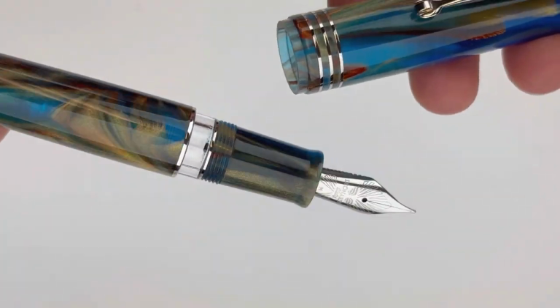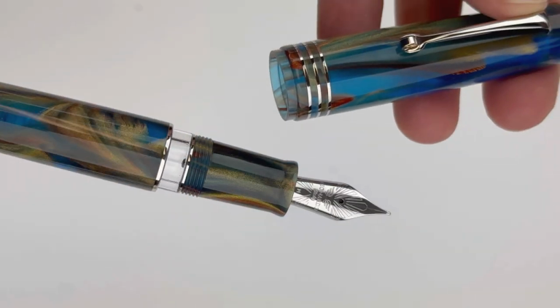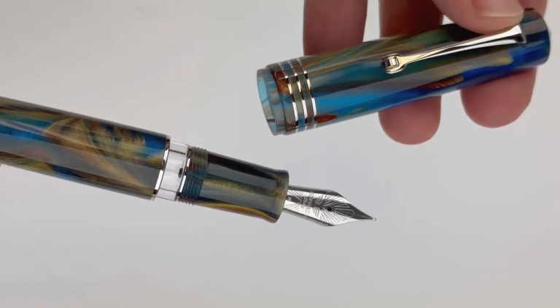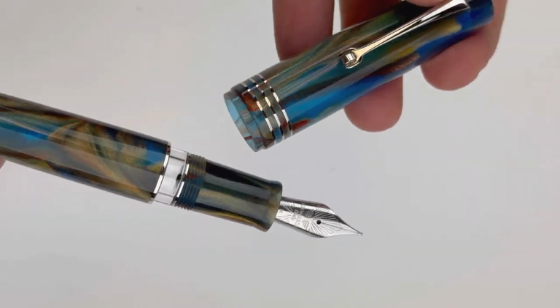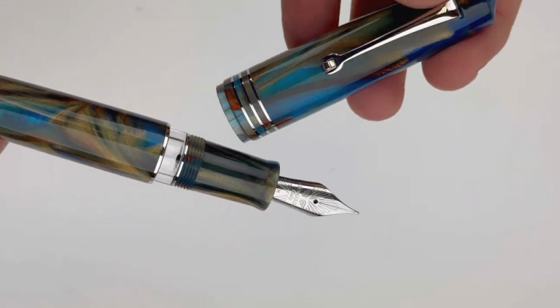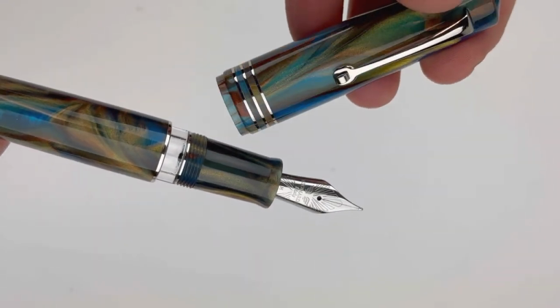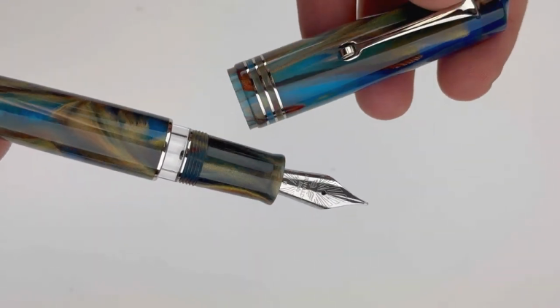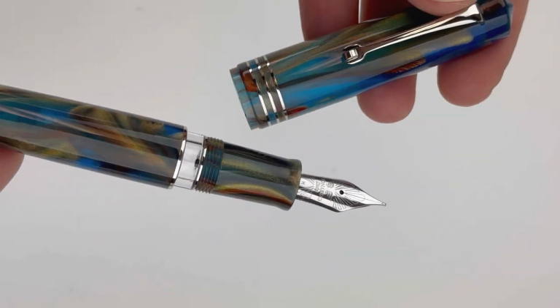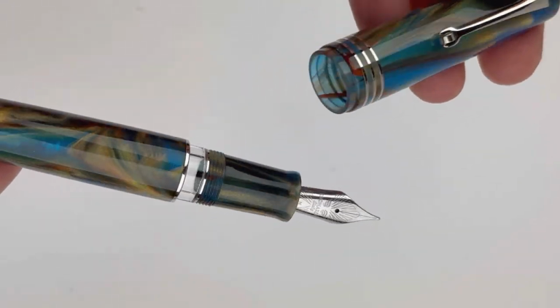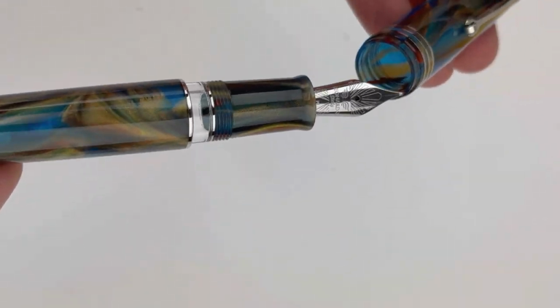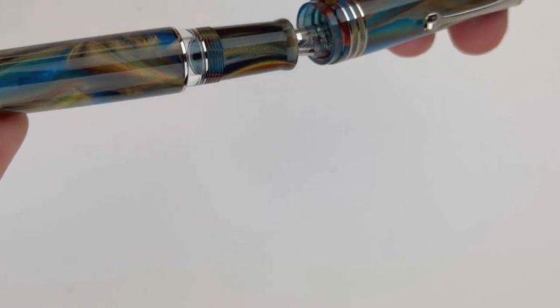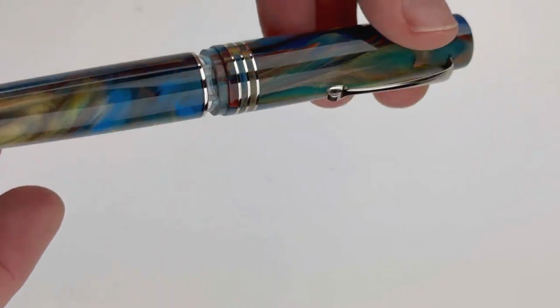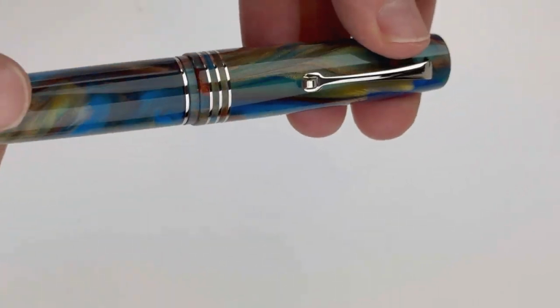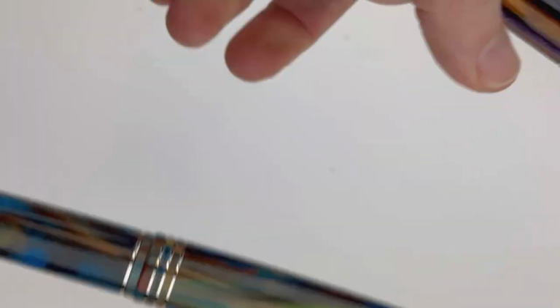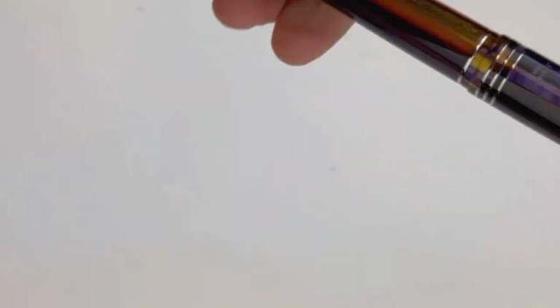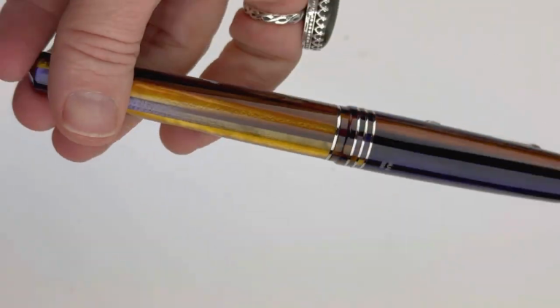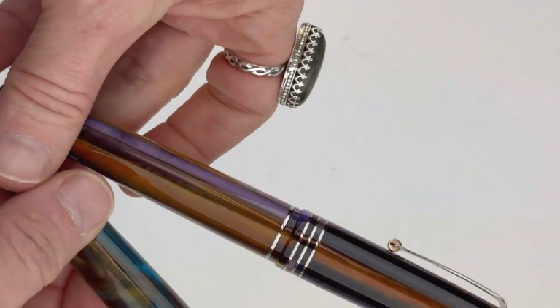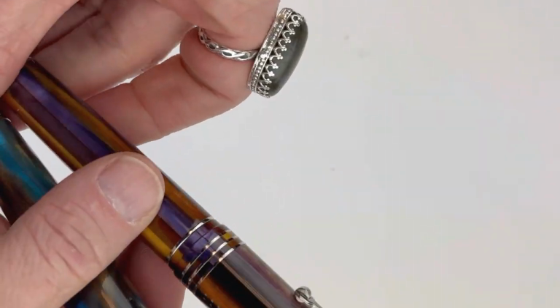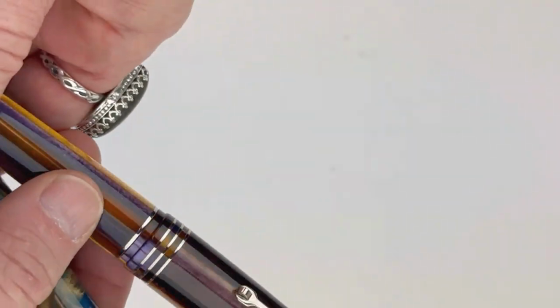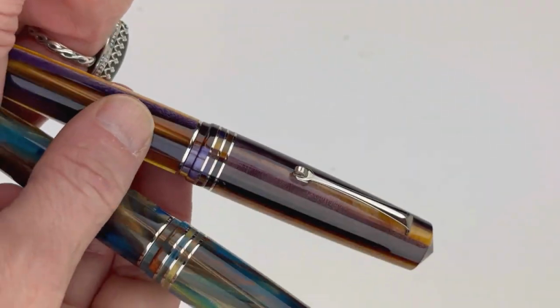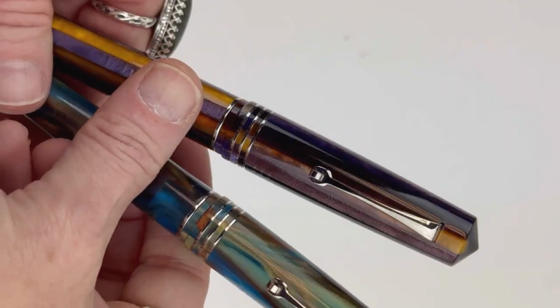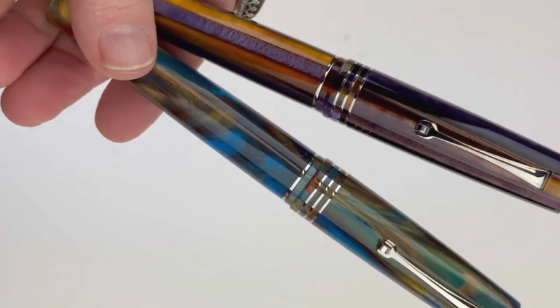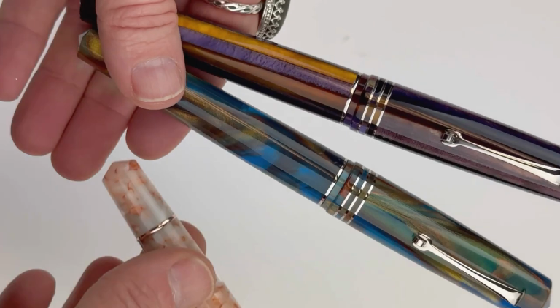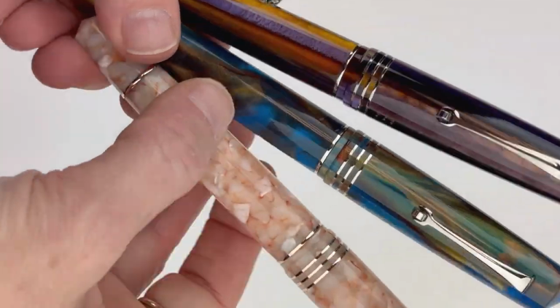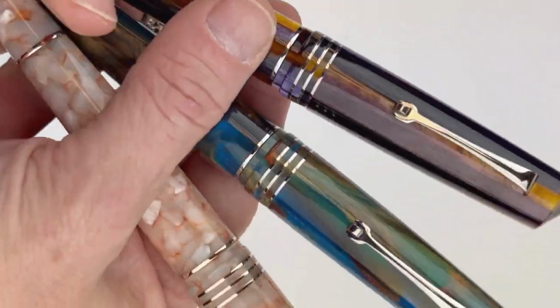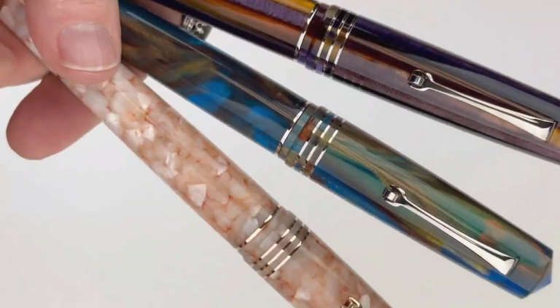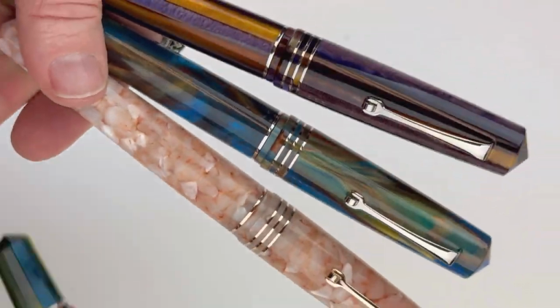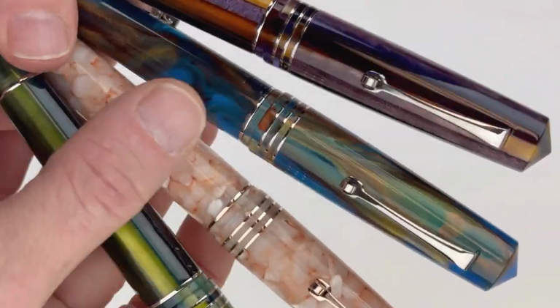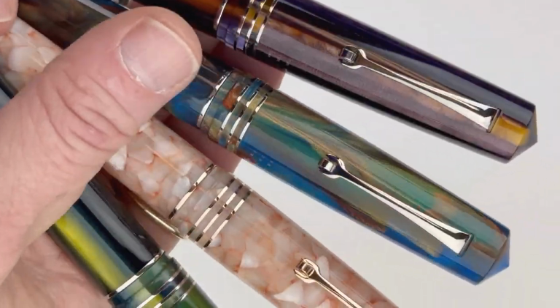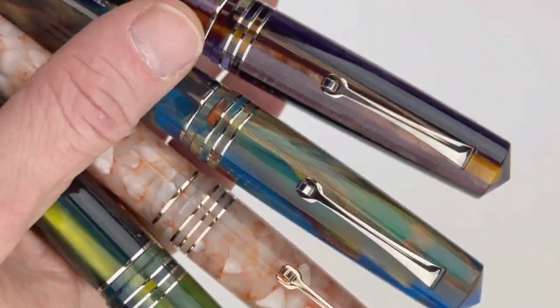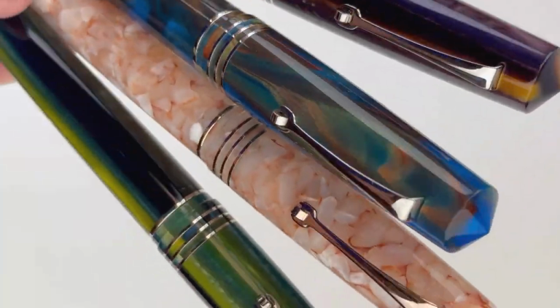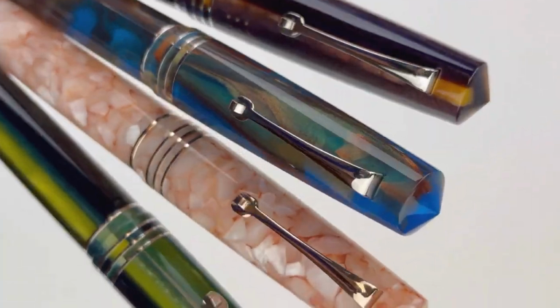This third color is the stardust, and this is a shimmery, colorful version of the resin. And this fourth one is anemone, and it has some oranges and purples in a spaghetti resin.